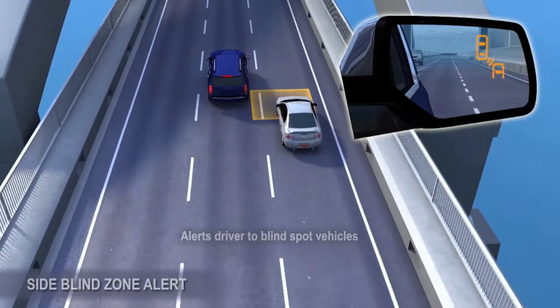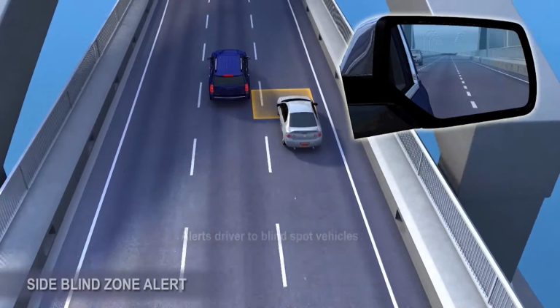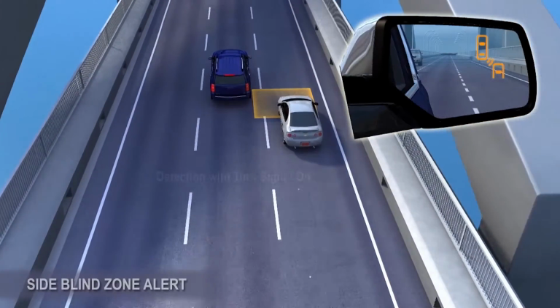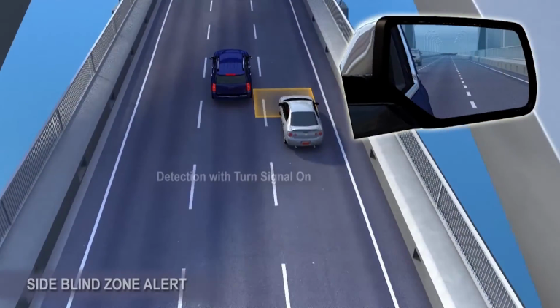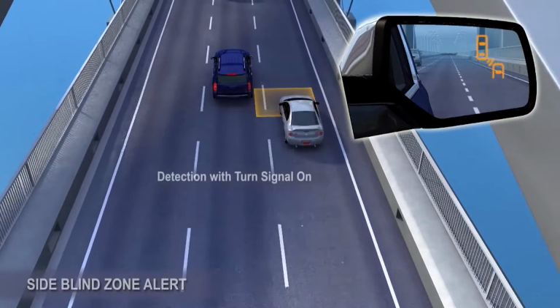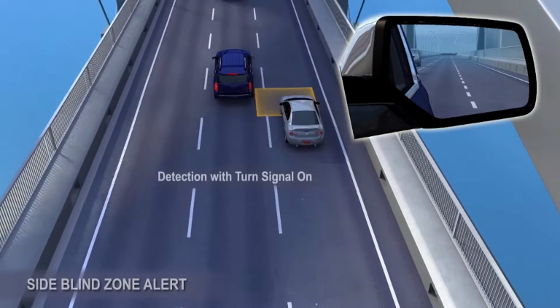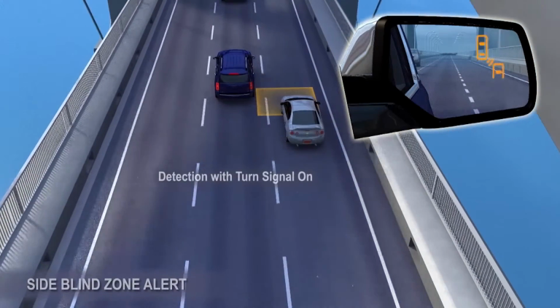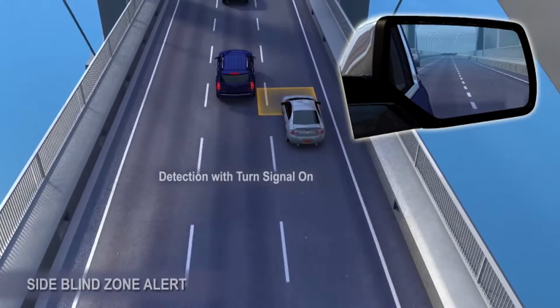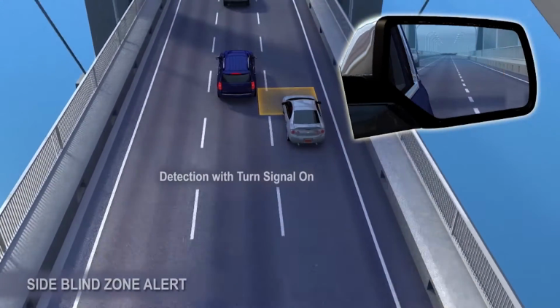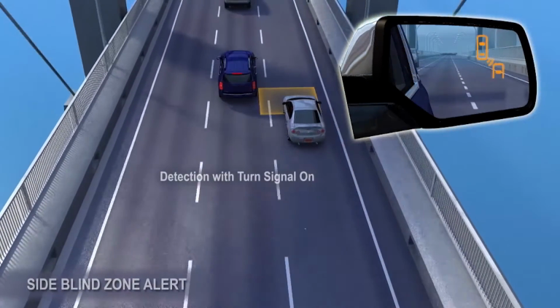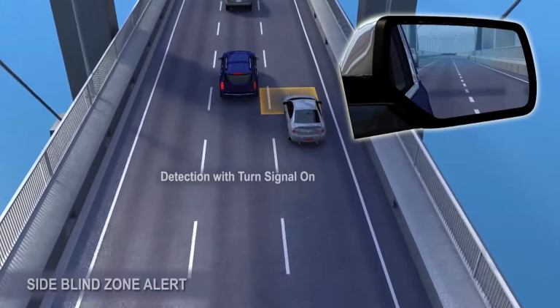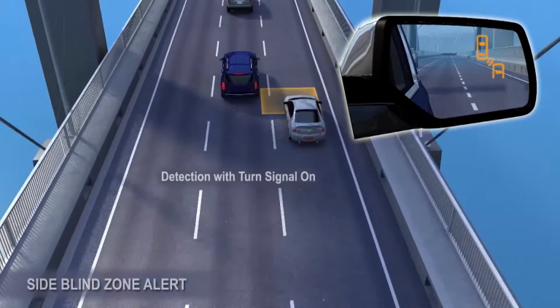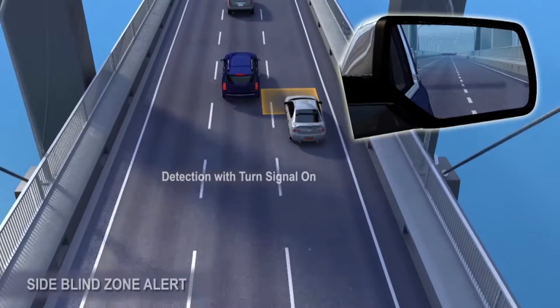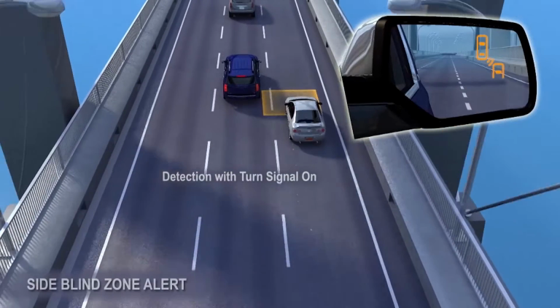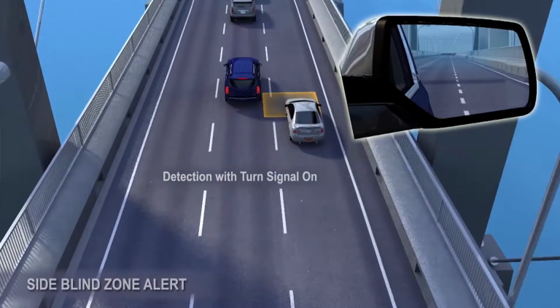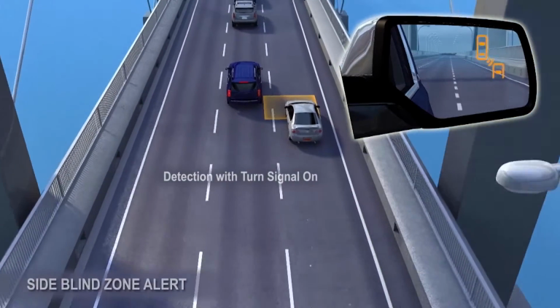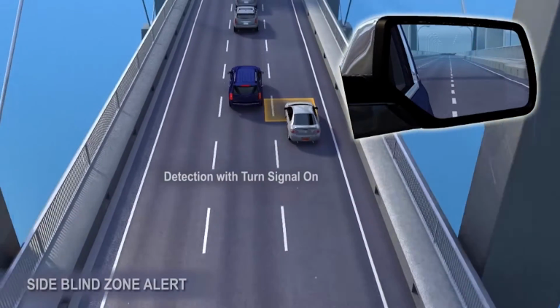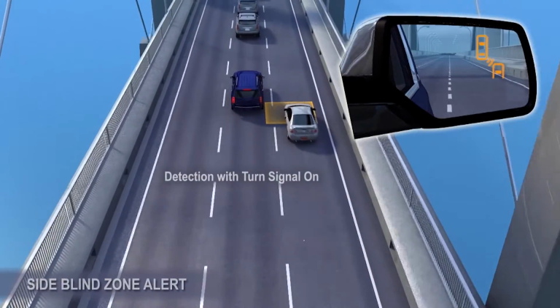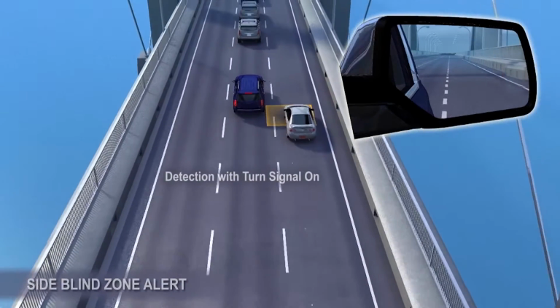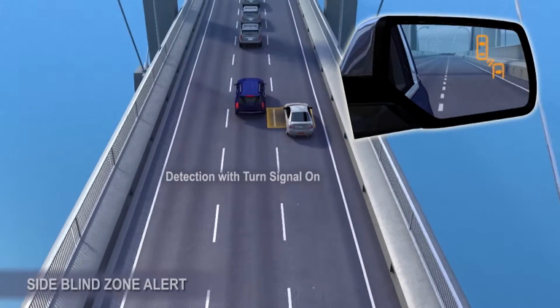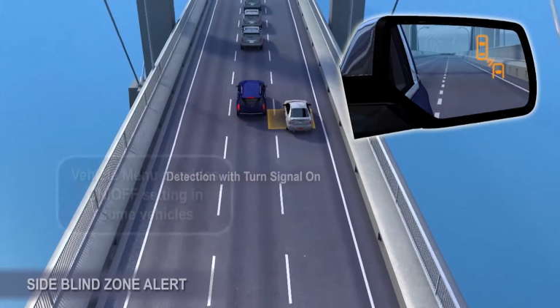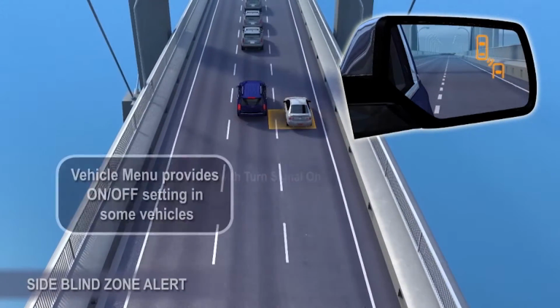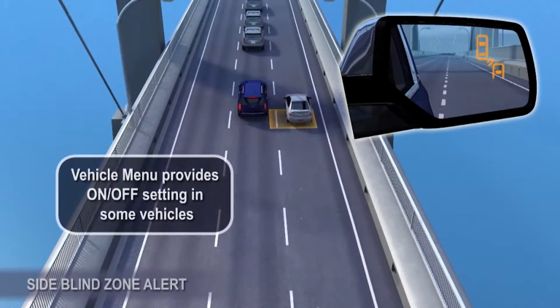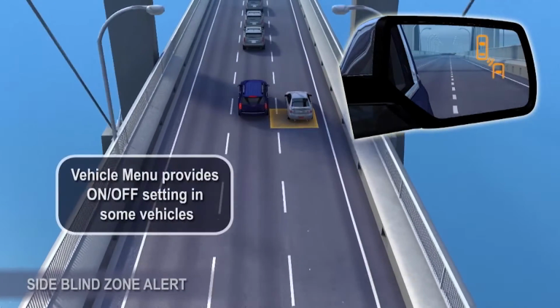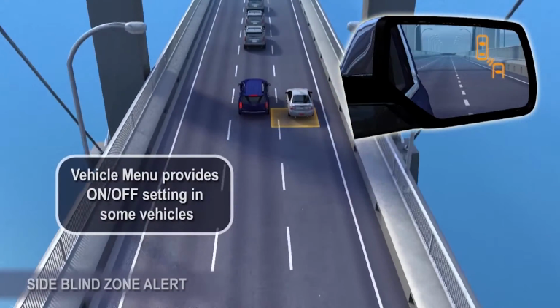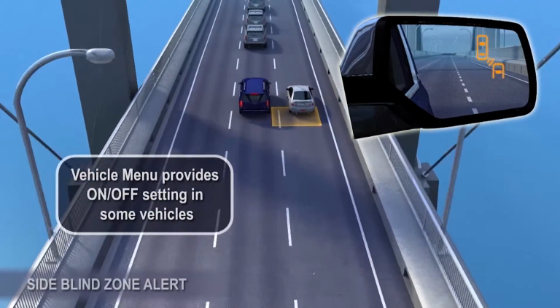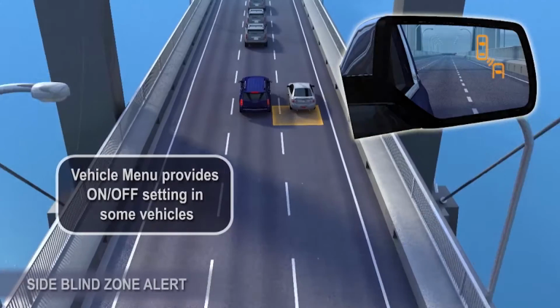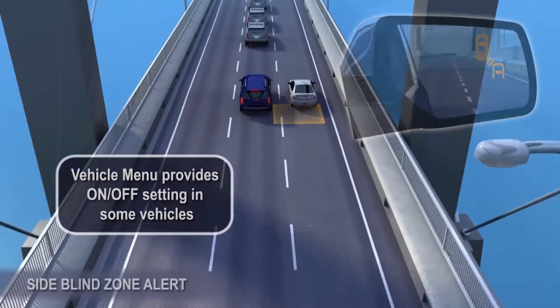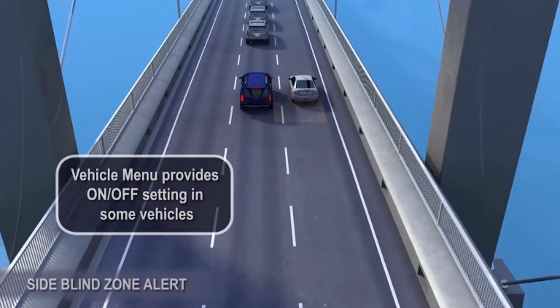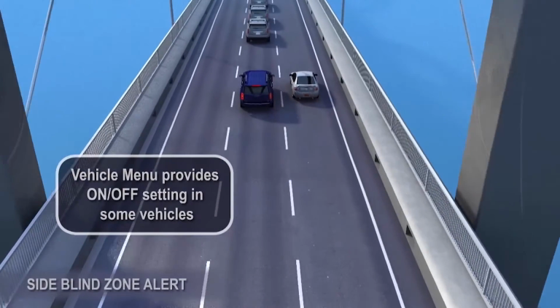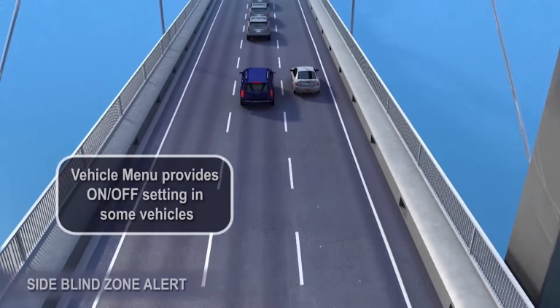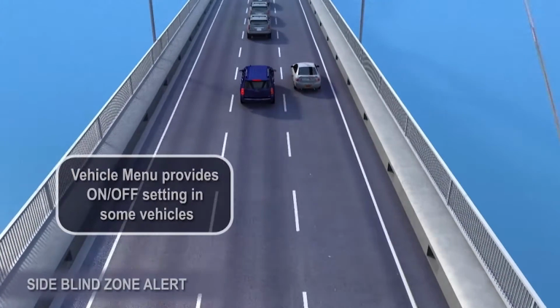The amber icon will flash to give extra warning if the turn signal is activated toward the detected vehicle. This feature can be turned off using the vehicle menu setting.